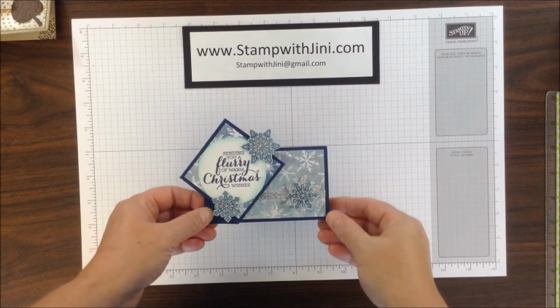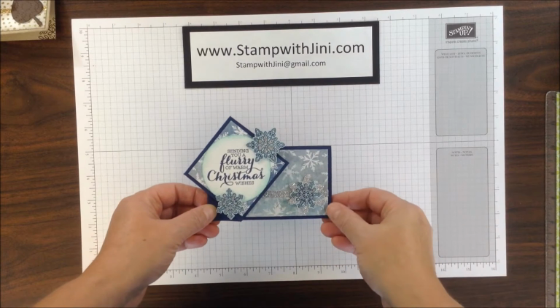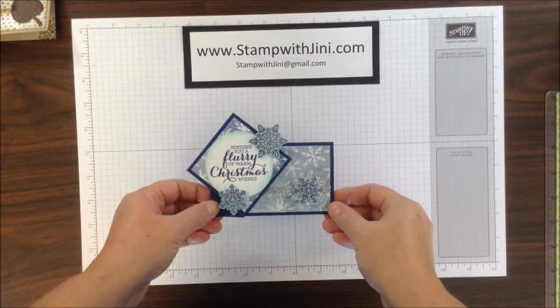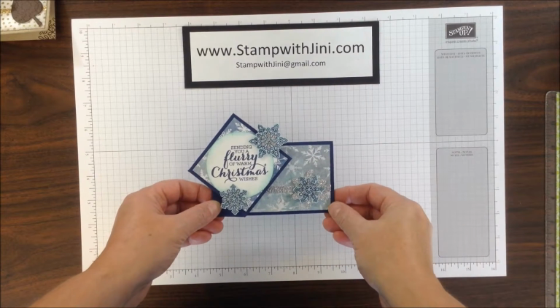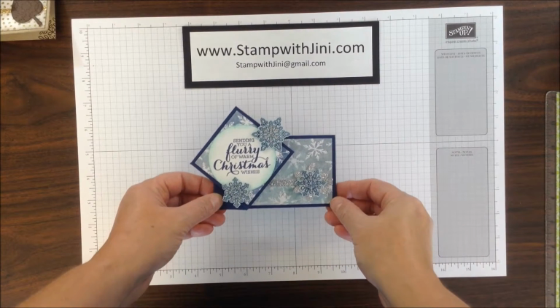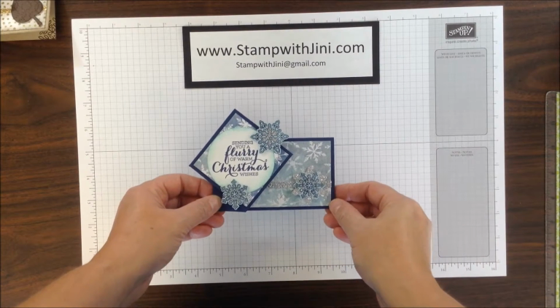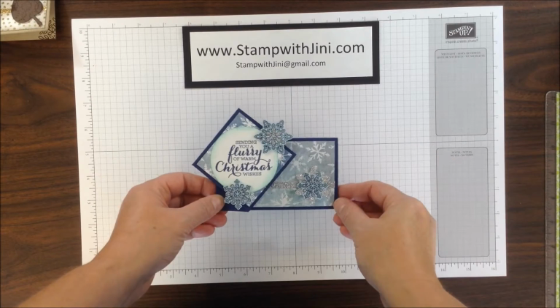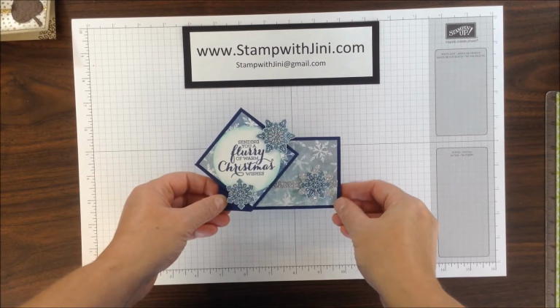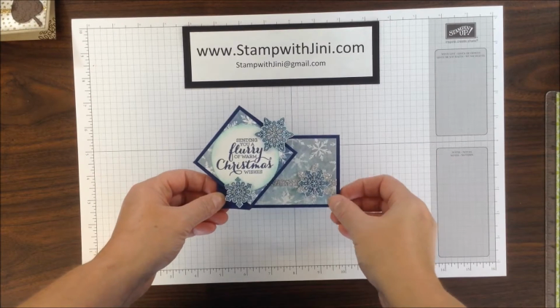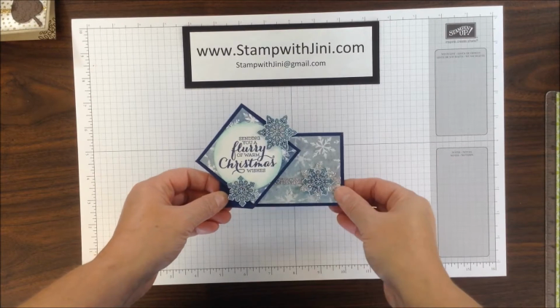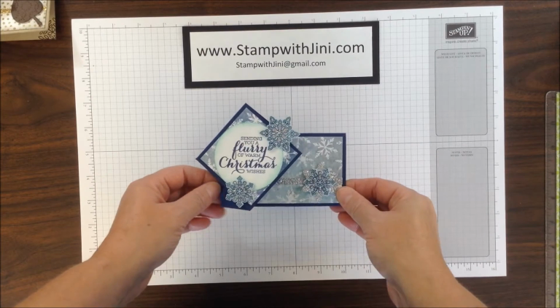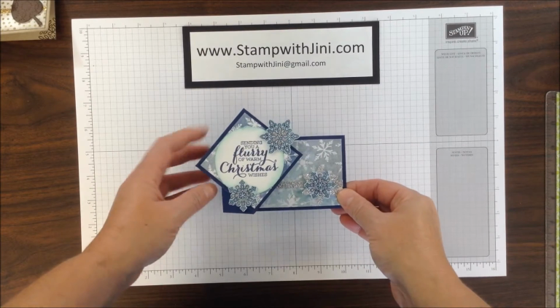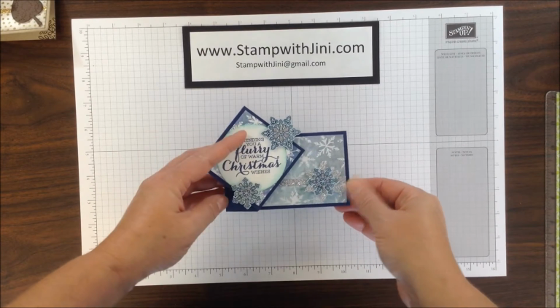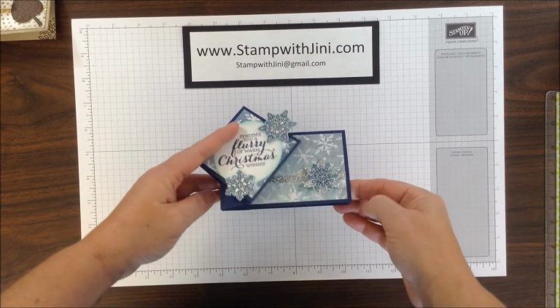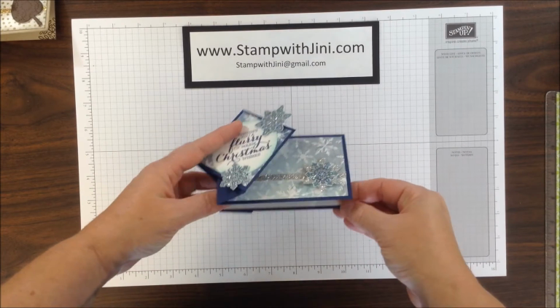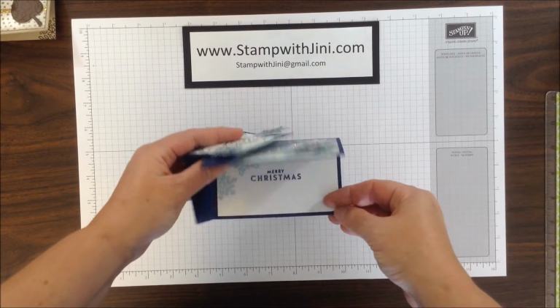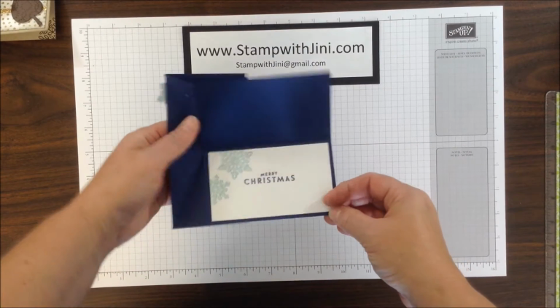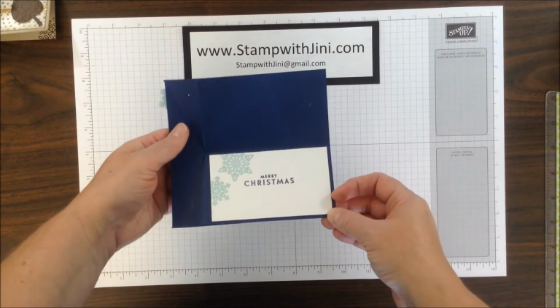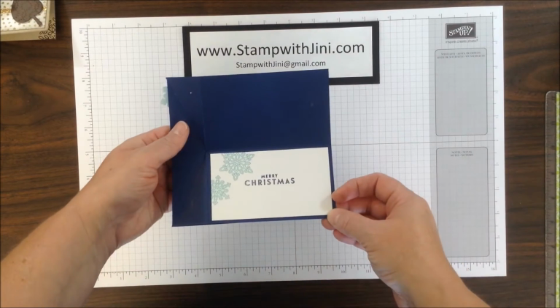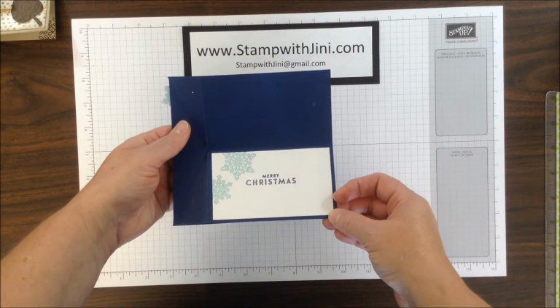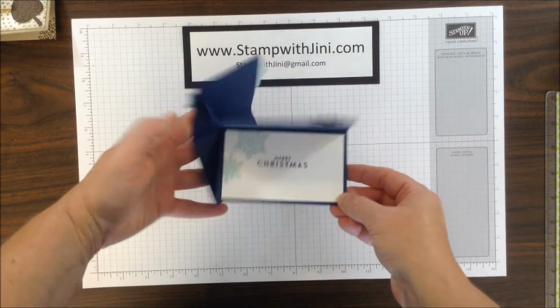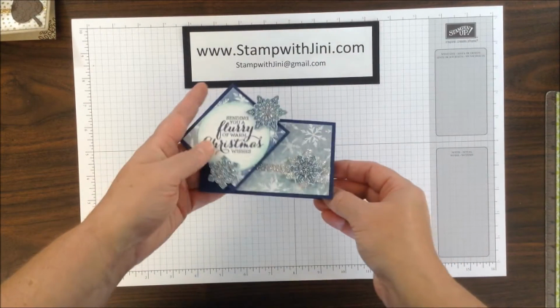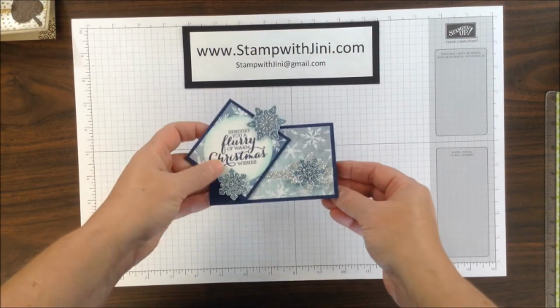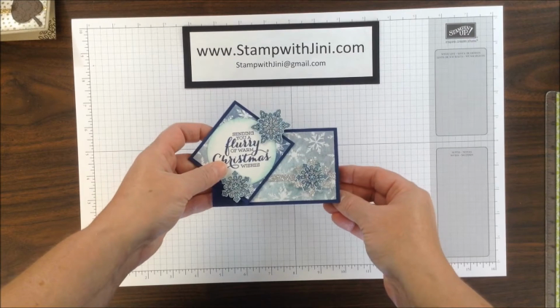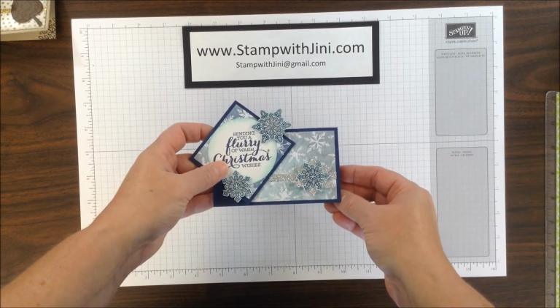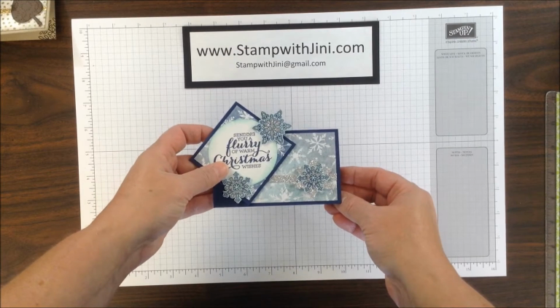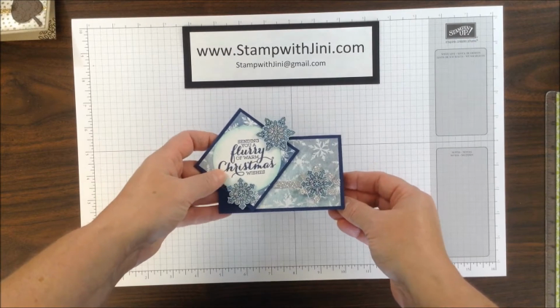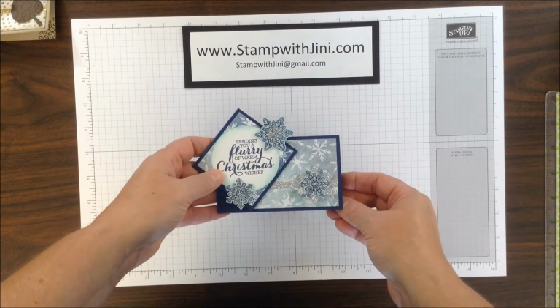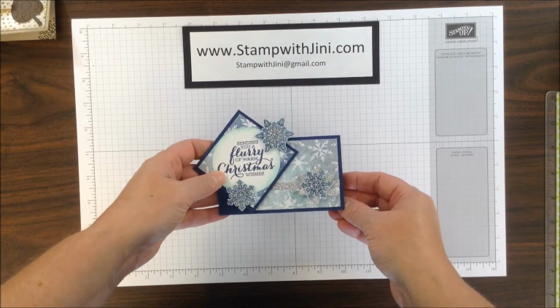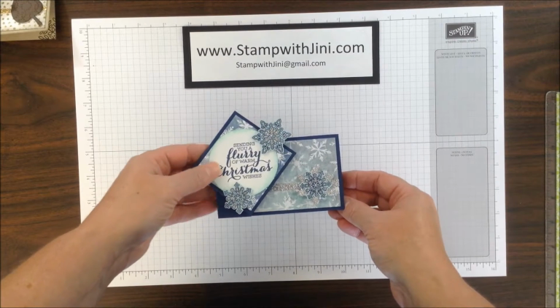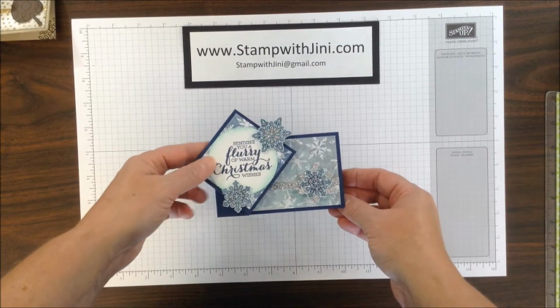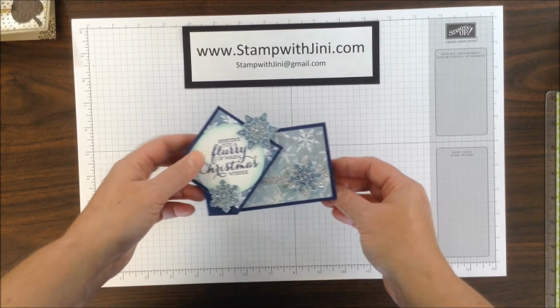Hi! Welcome to Stamp with Ginny. Today I'm going to share with you how I made this fun twisty card, perfect for the holiday season. So let me set this aside and we'll get started.